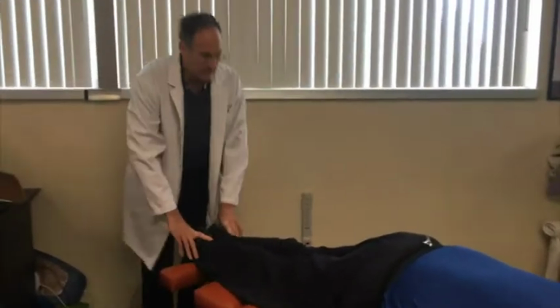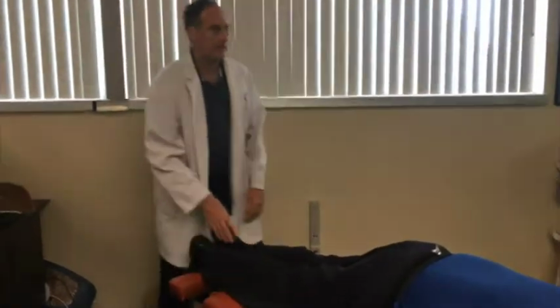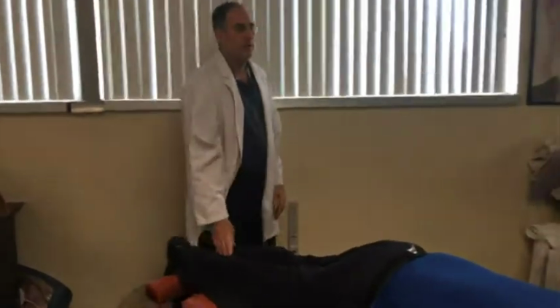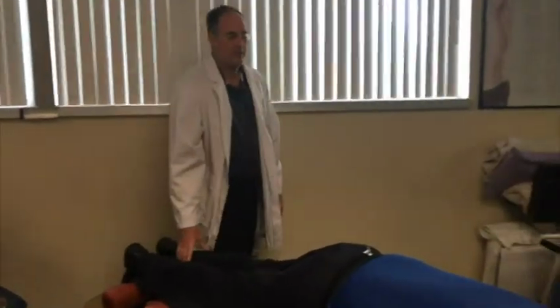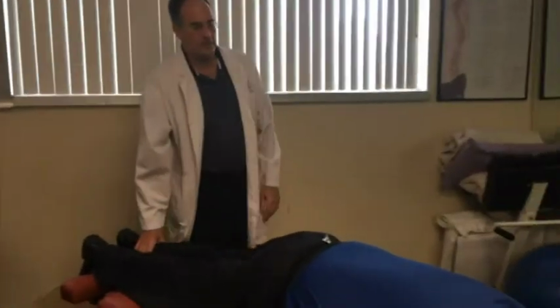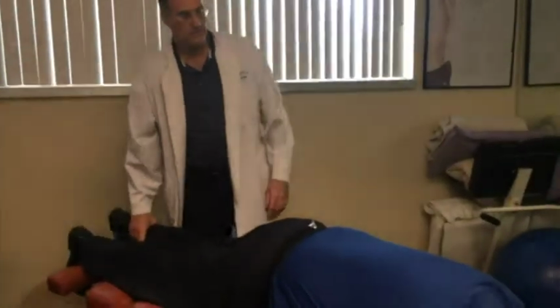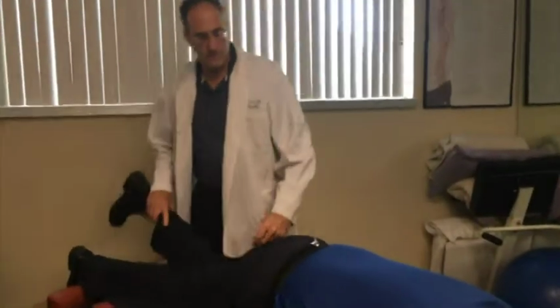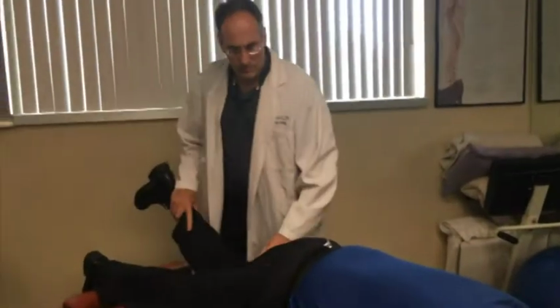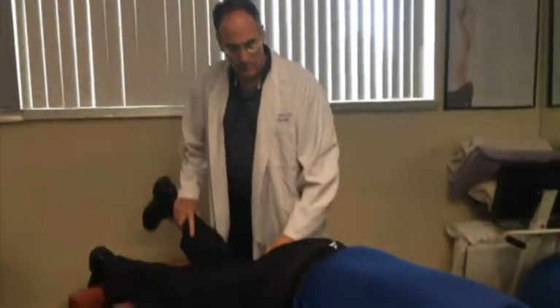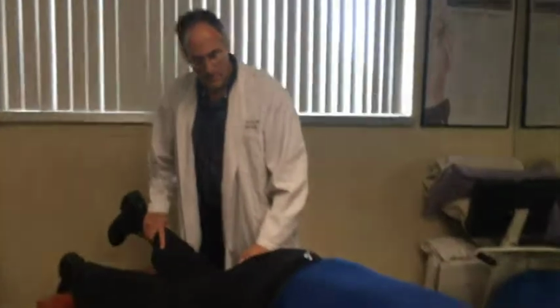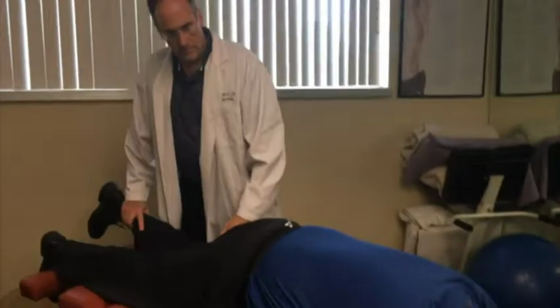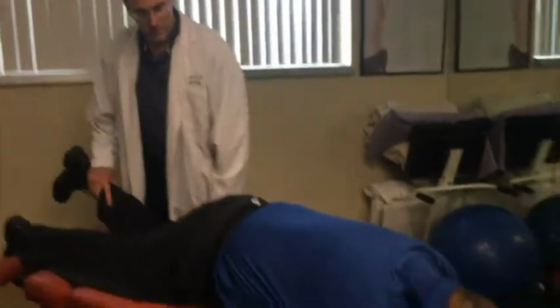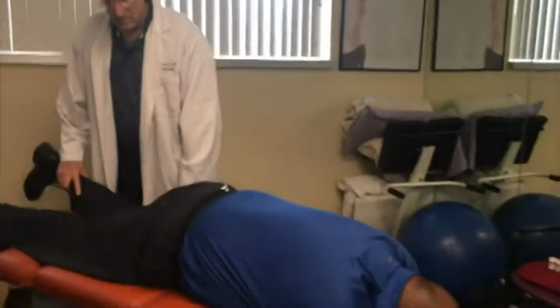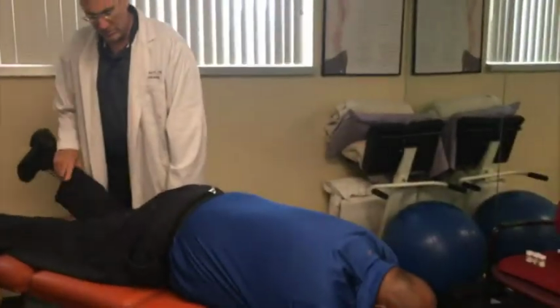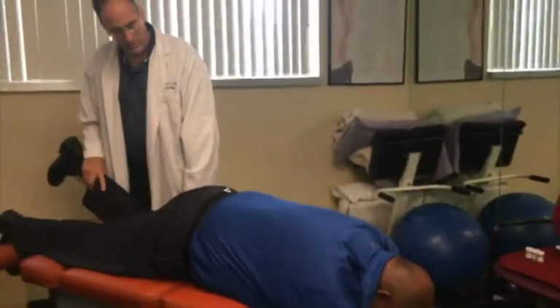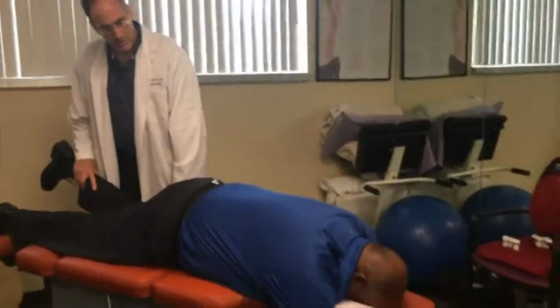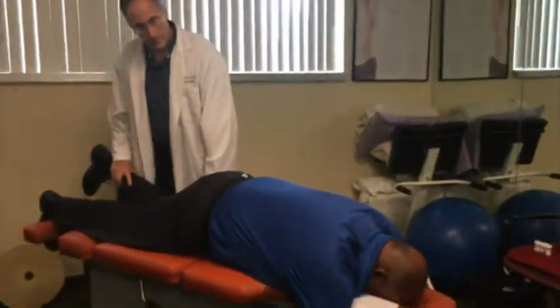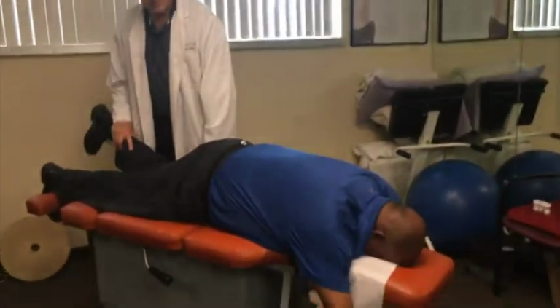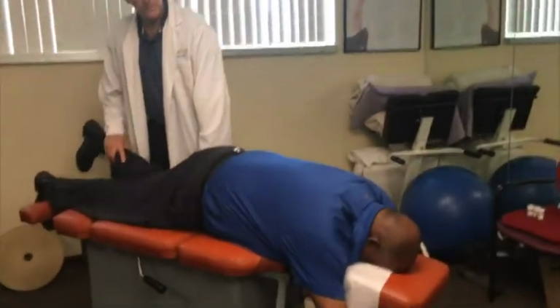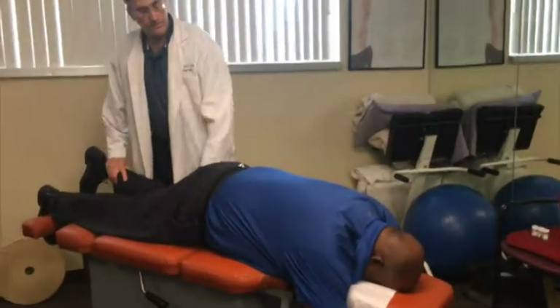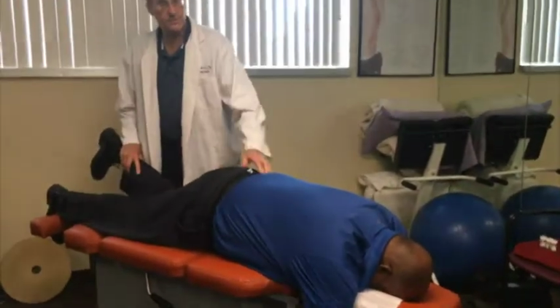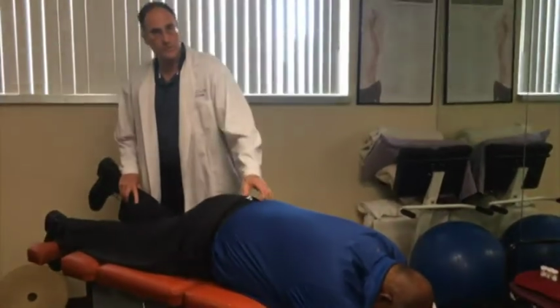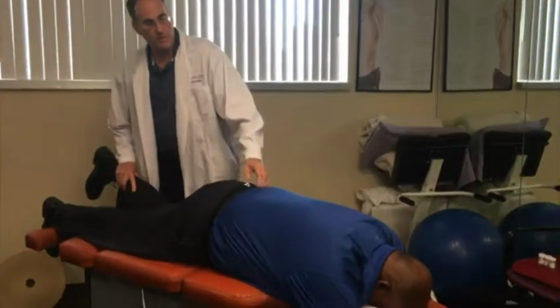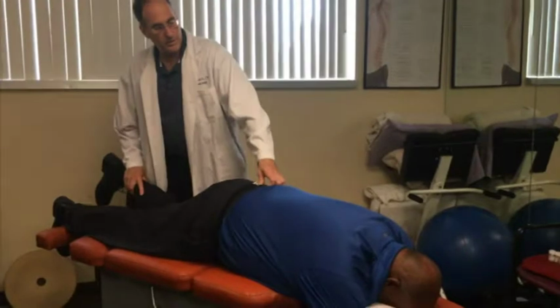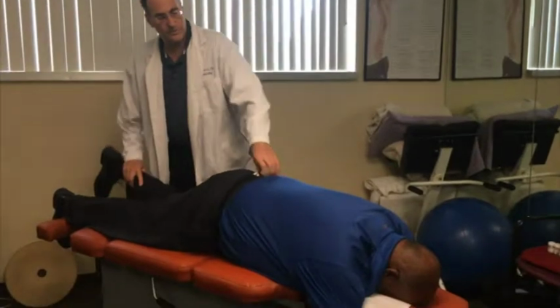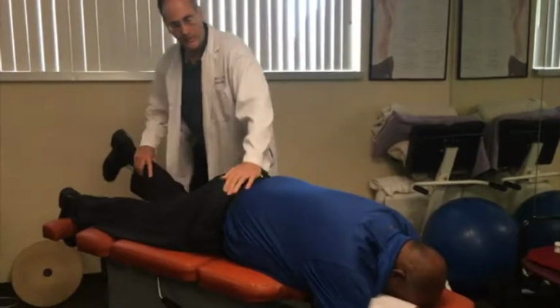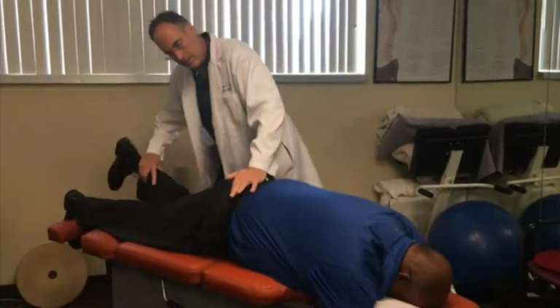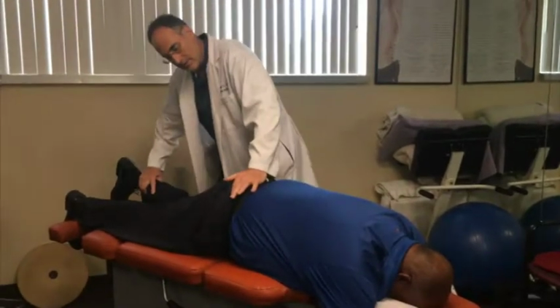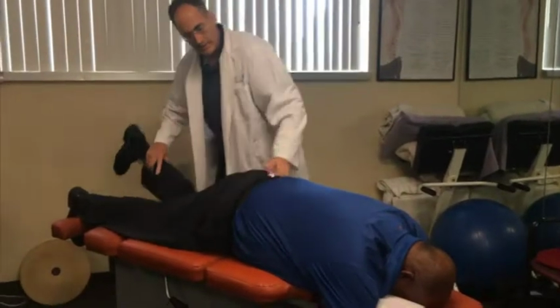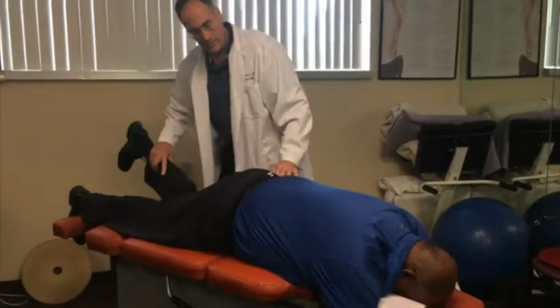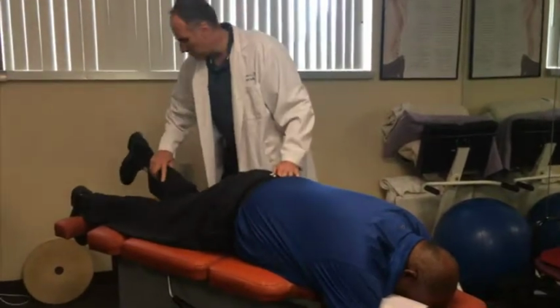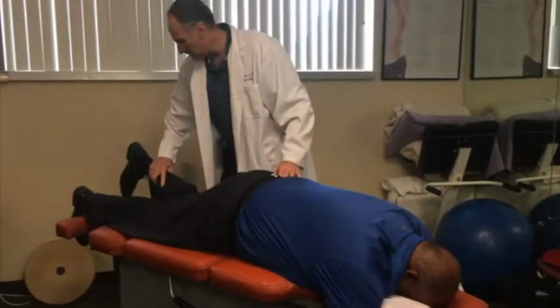All right, bend this leg, hold, hold strong. So we have to fix these muscles. We were working on the muscles of the front and now we don't want to ignore the muscles of the back.